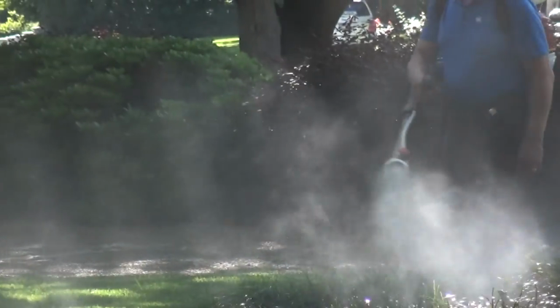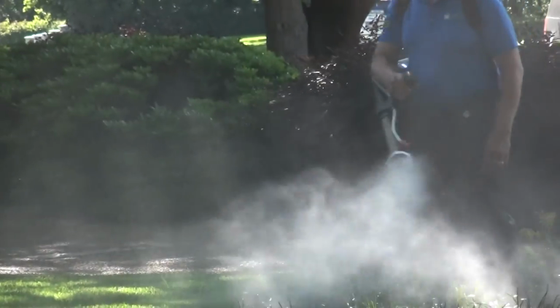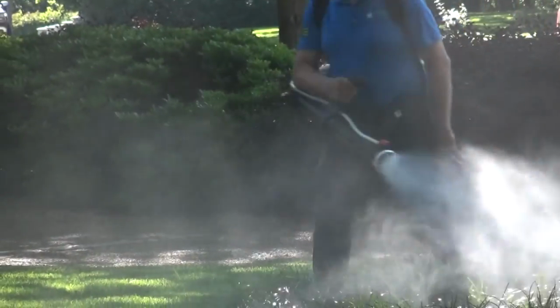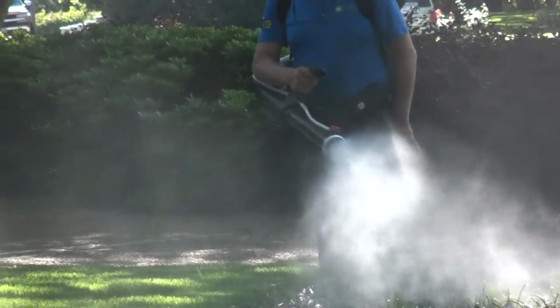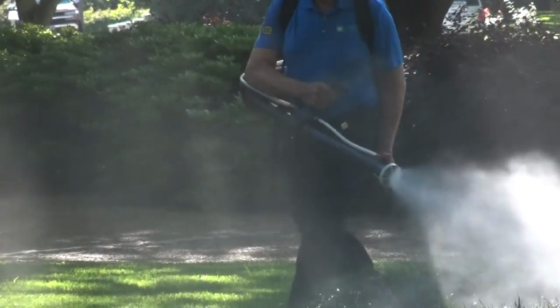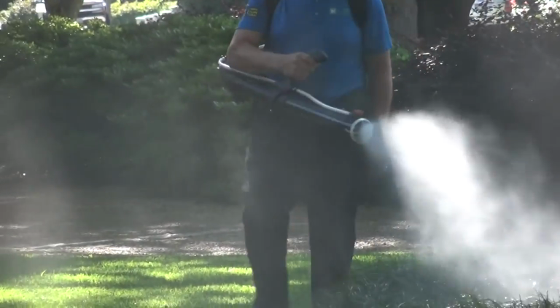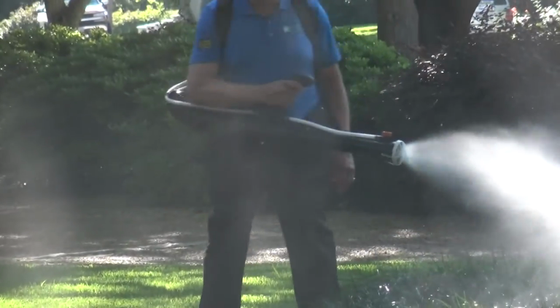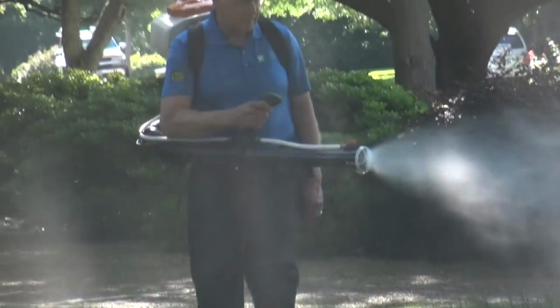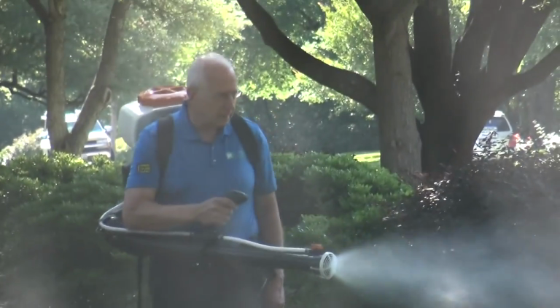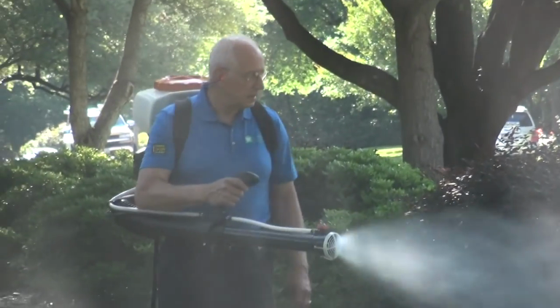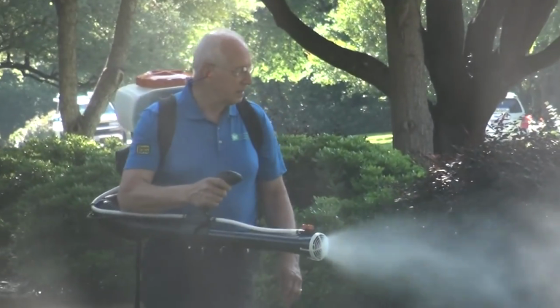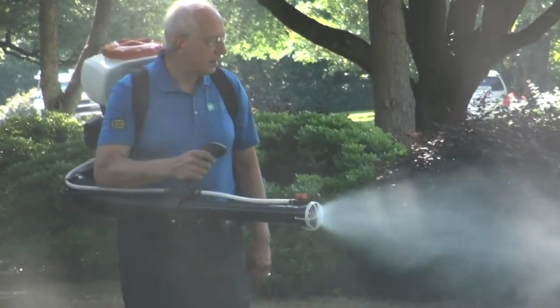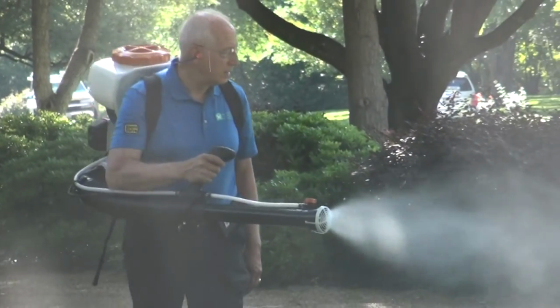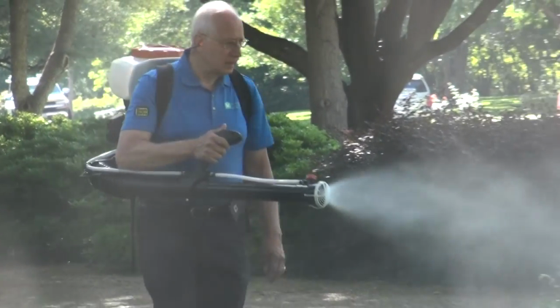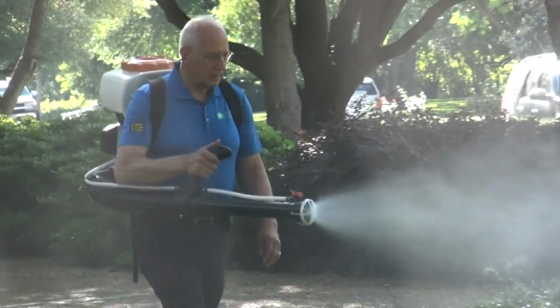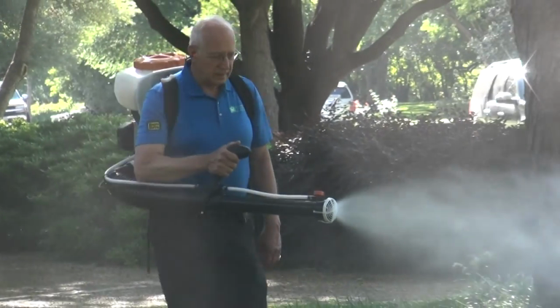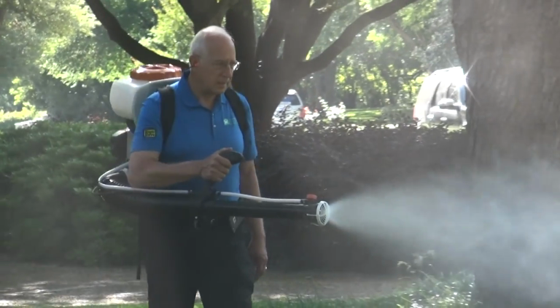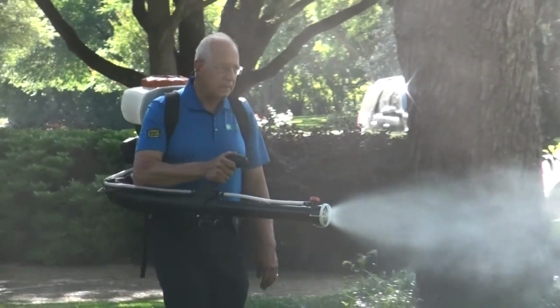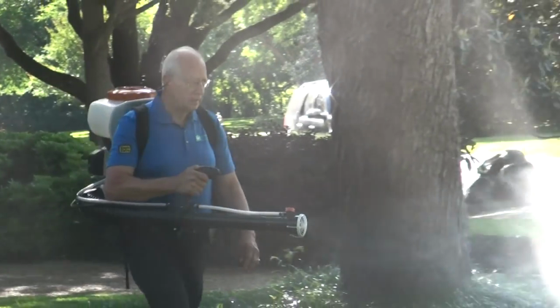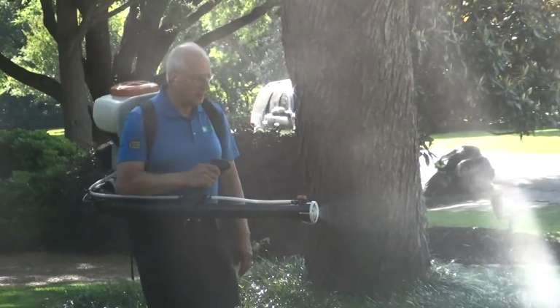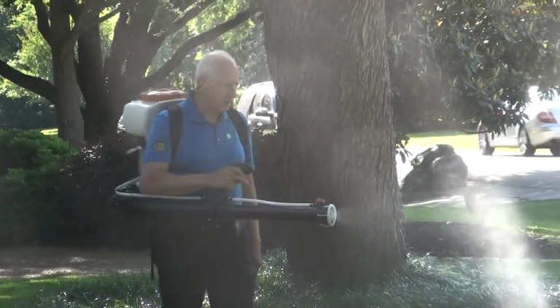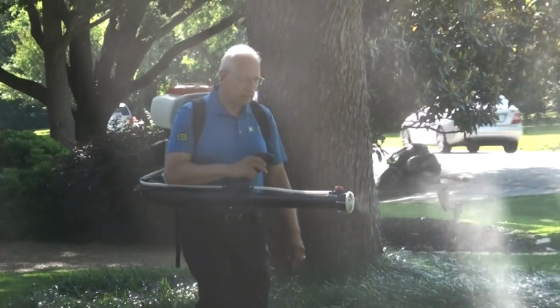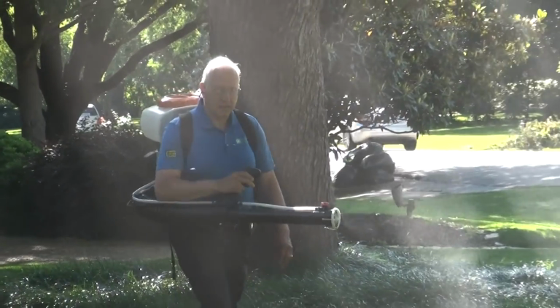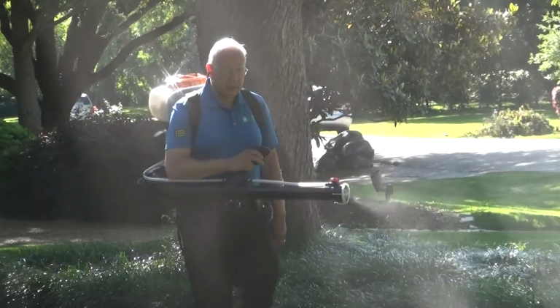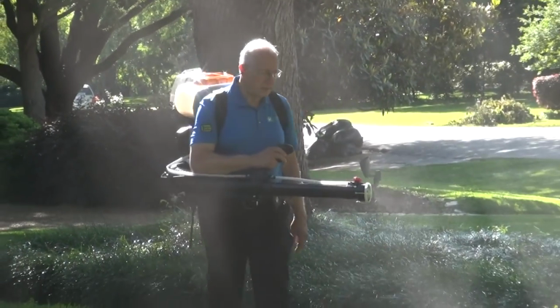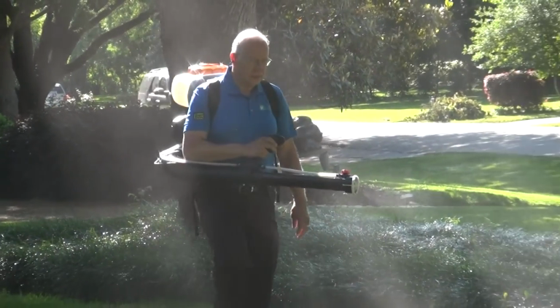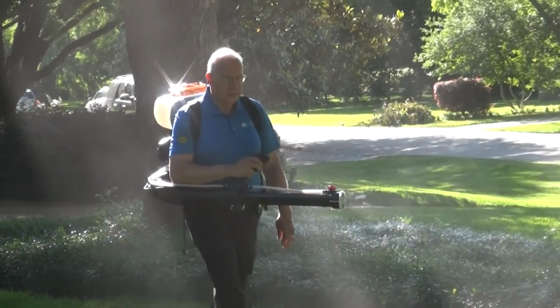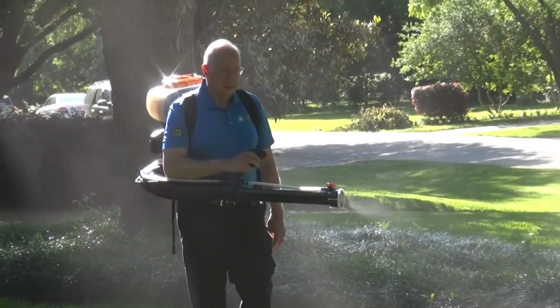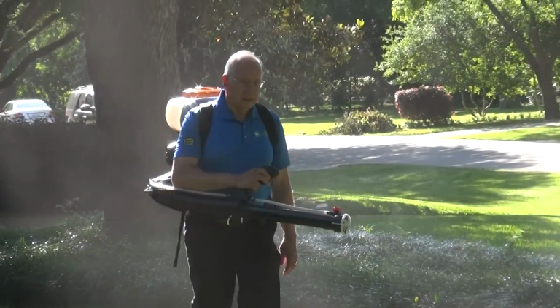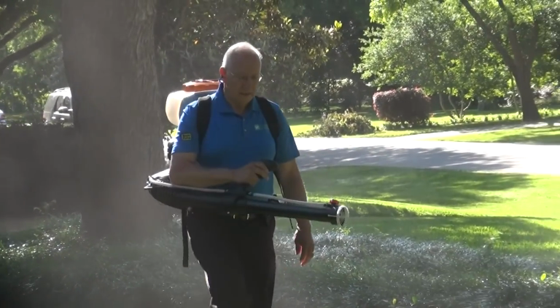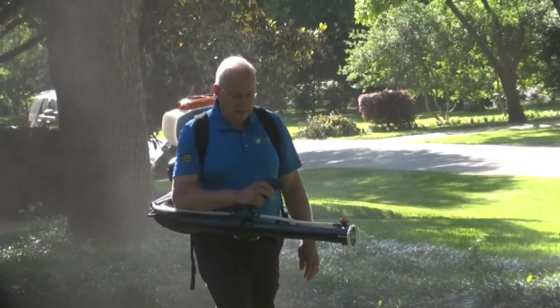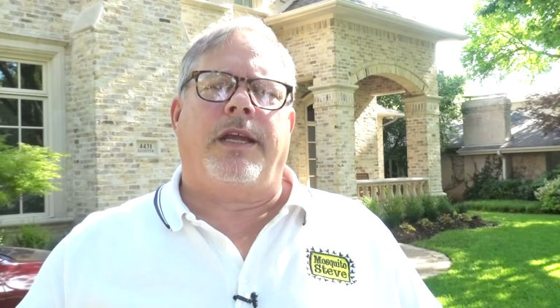Our yard spray takes away the landing places, the hiding places, and the resting places of the mosquitoes. What's great about our products is we don't kill anything — and that's really important. Remember, we are not killers.